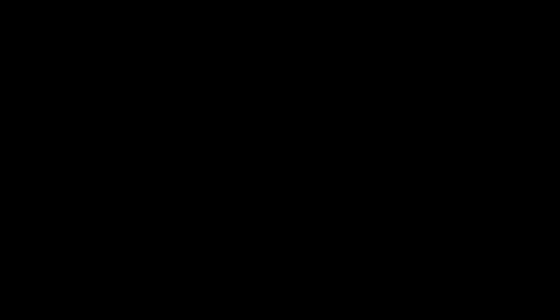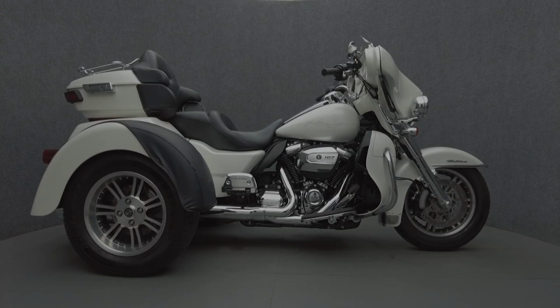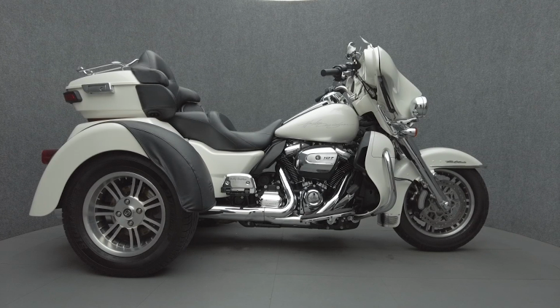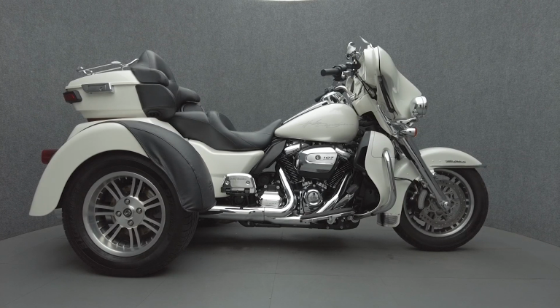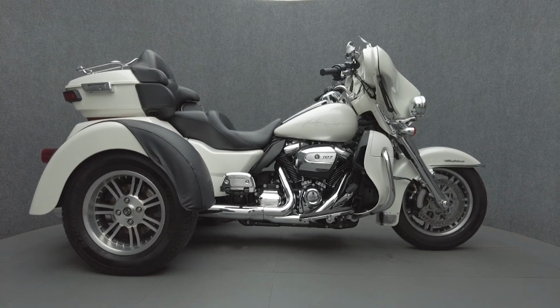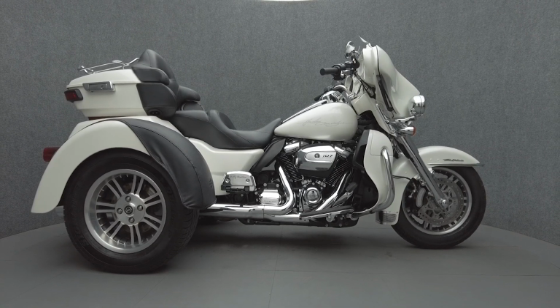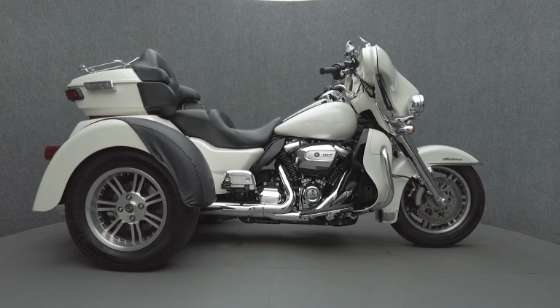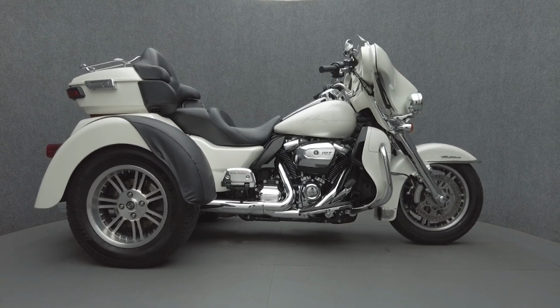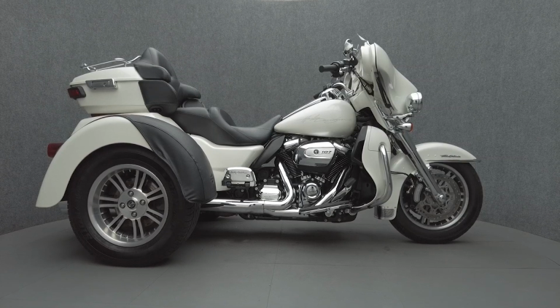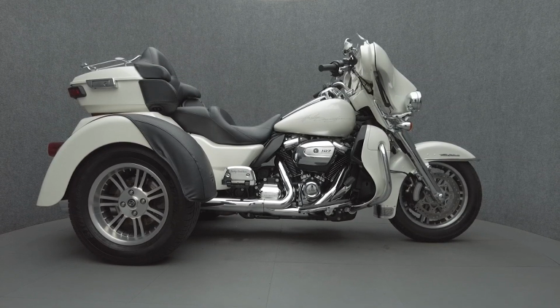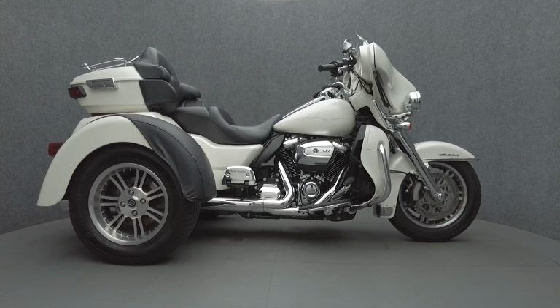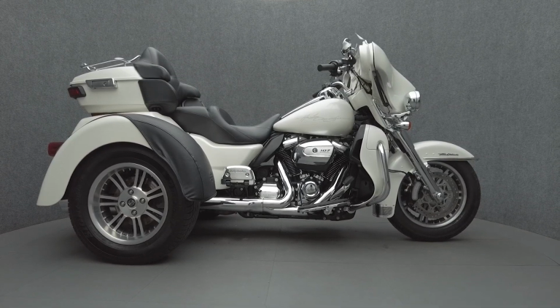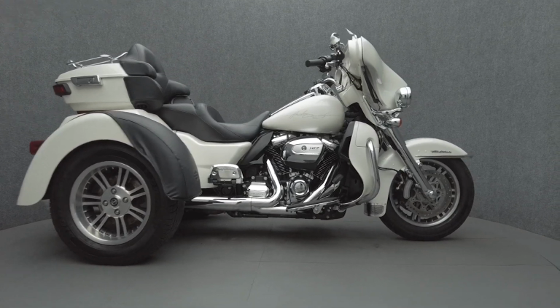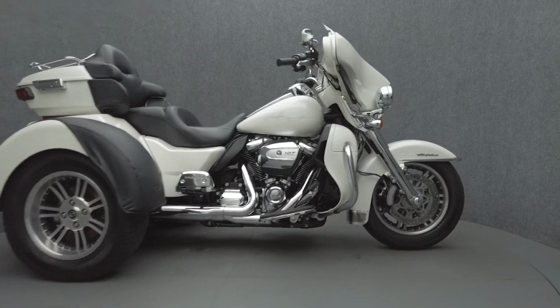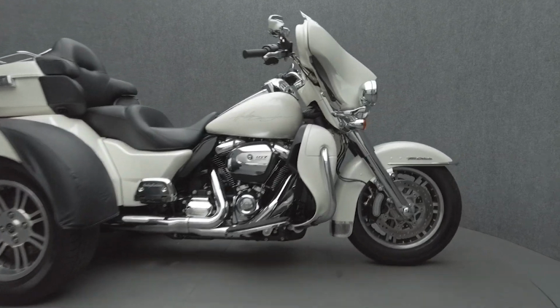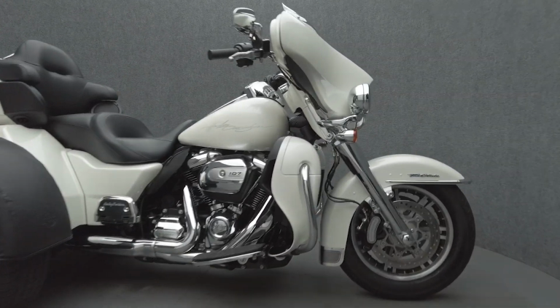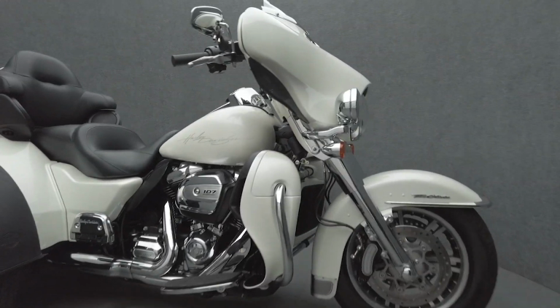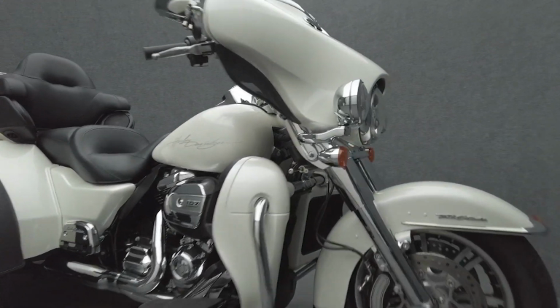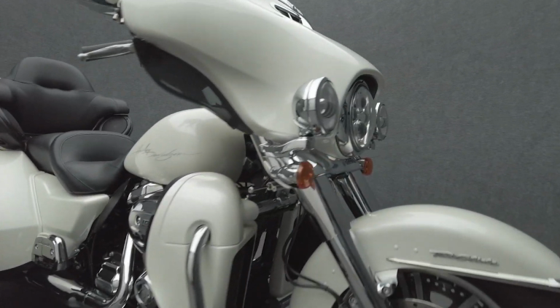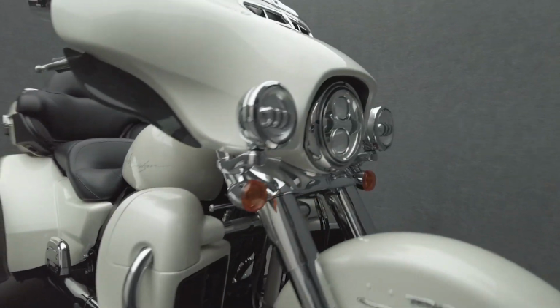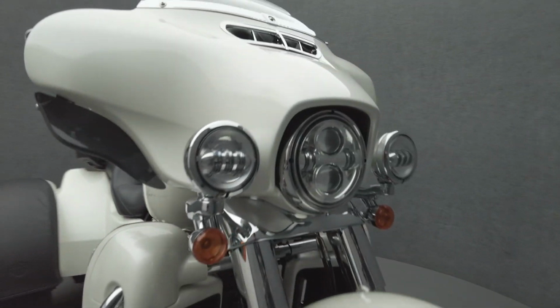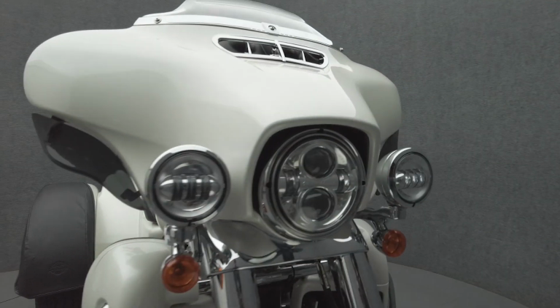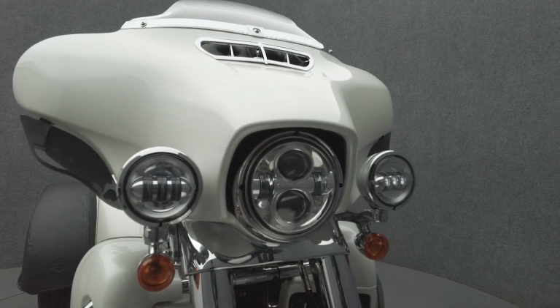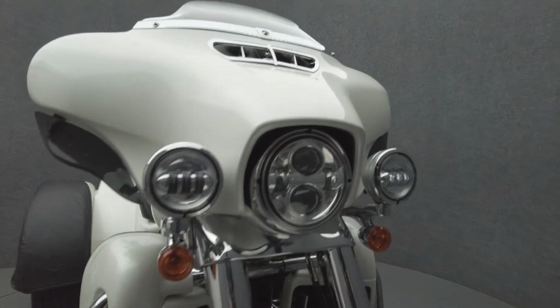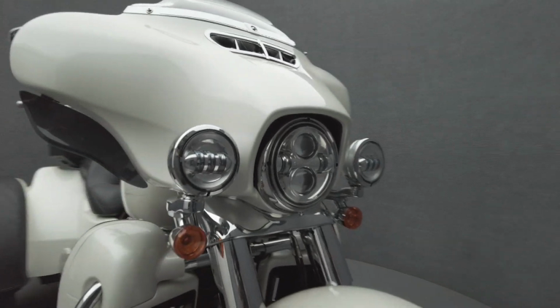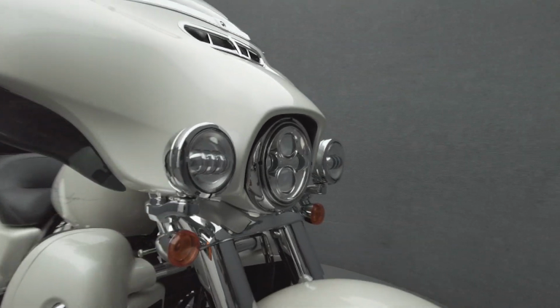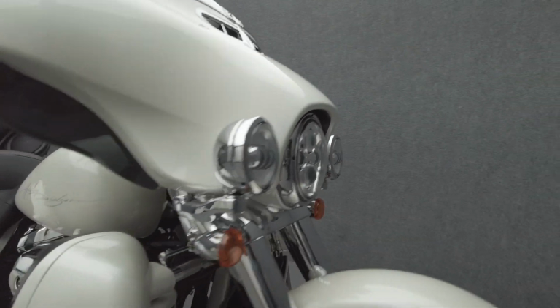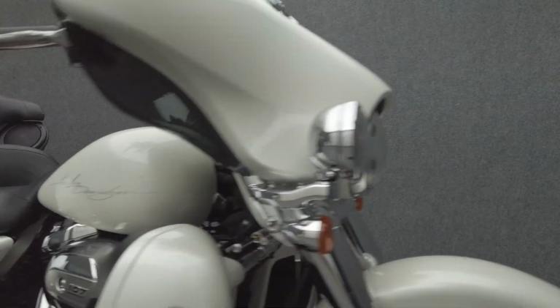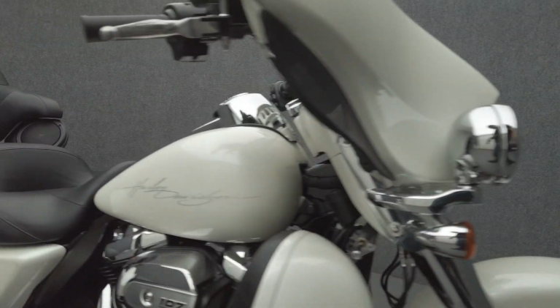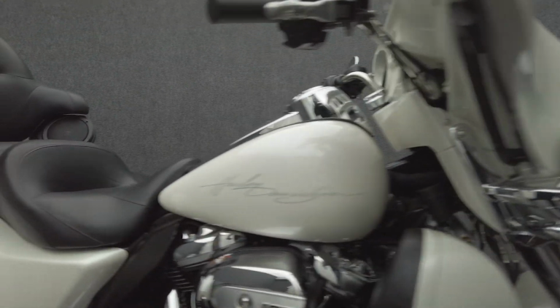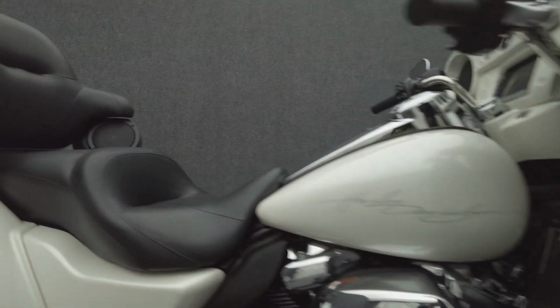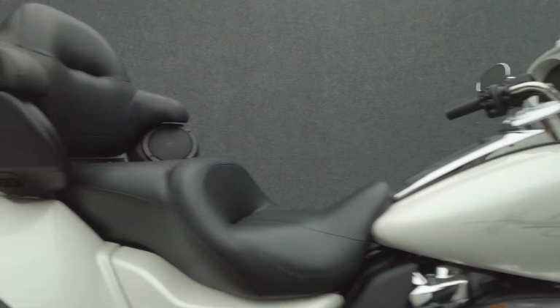Hey everyone, this is Keegan from National Power Sports. It's a 2017 Harley-Davidson Tri-Glide Ultra Classic with 16,597 miles, passes New Hampshire State inspection, and runs well.